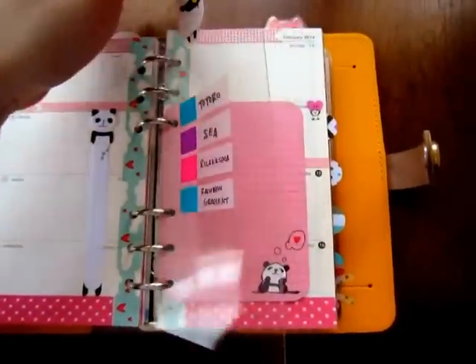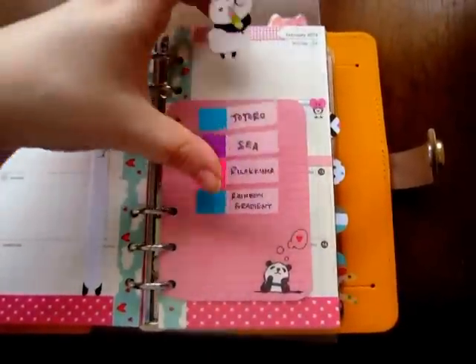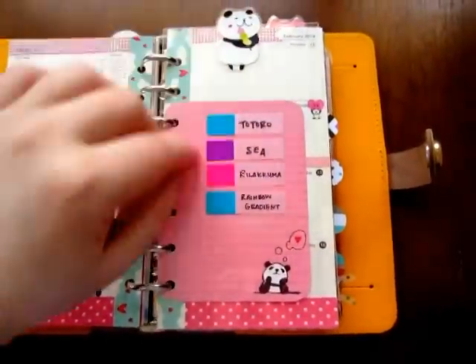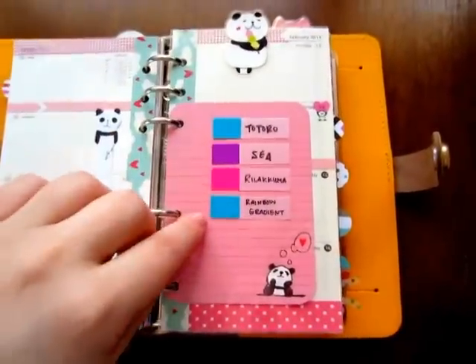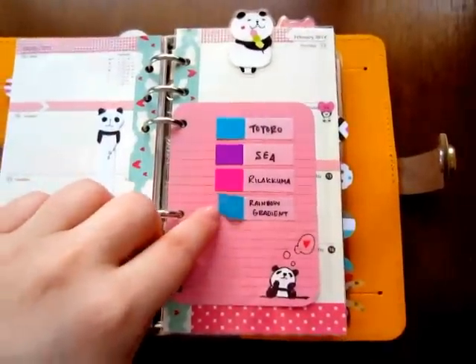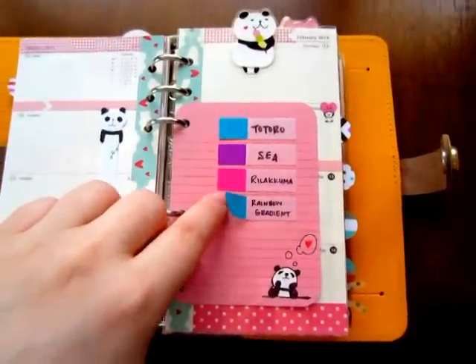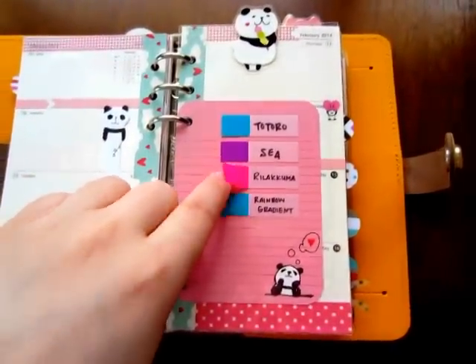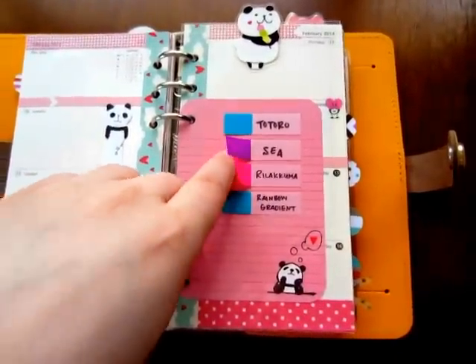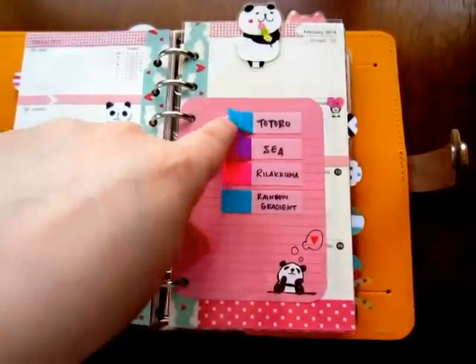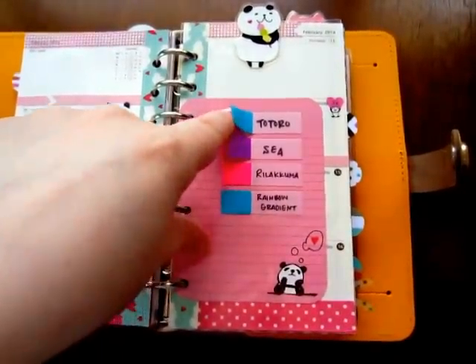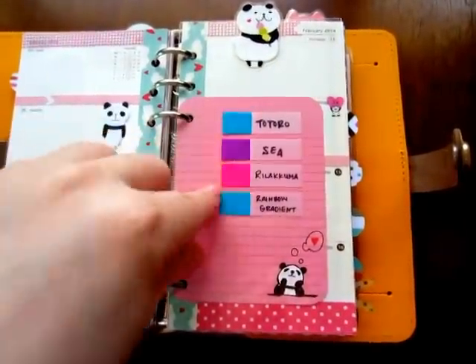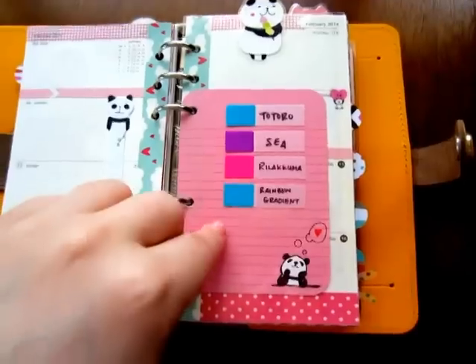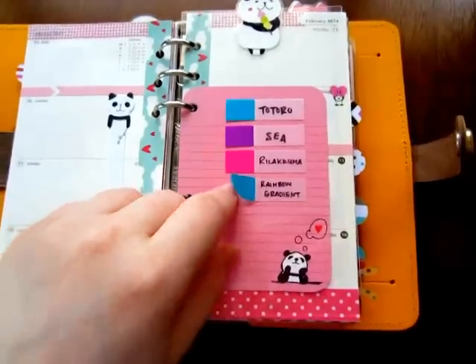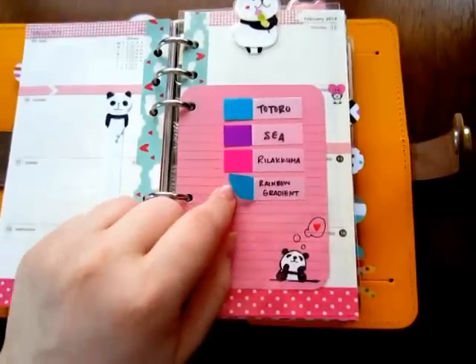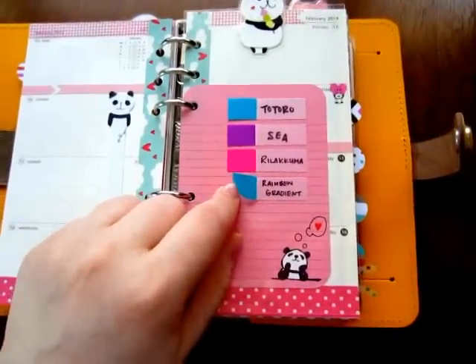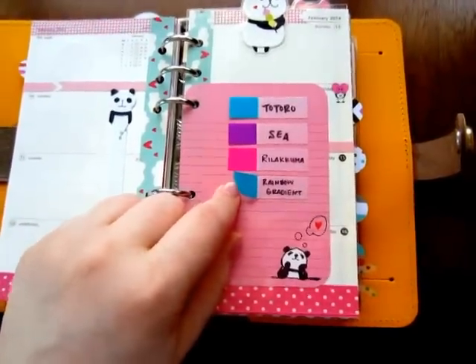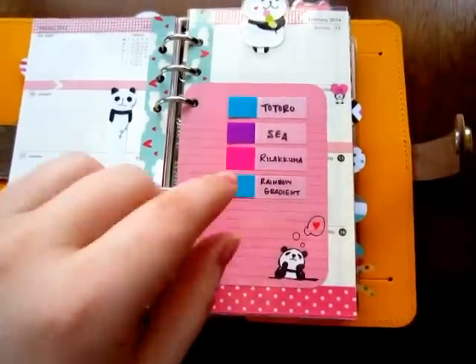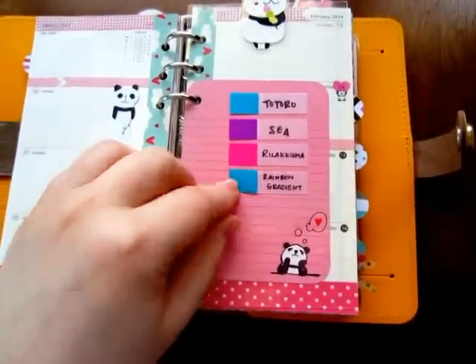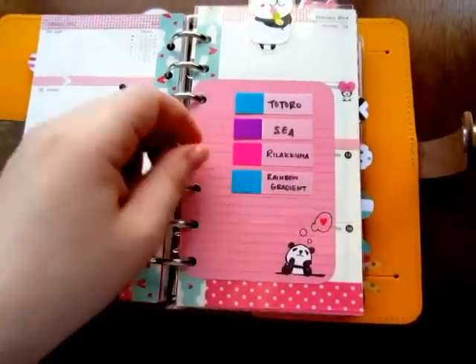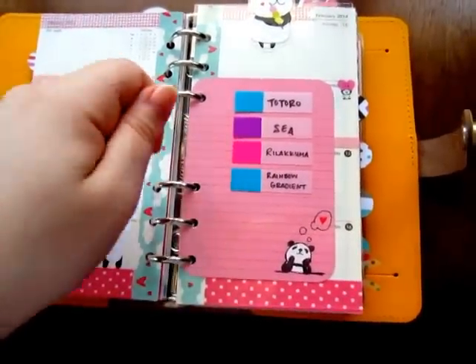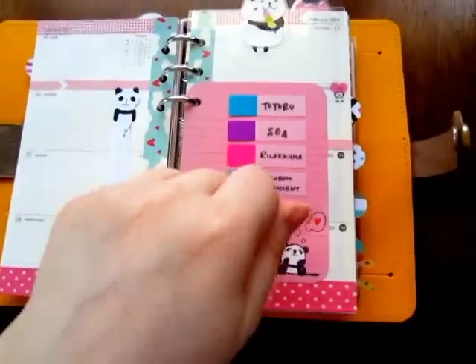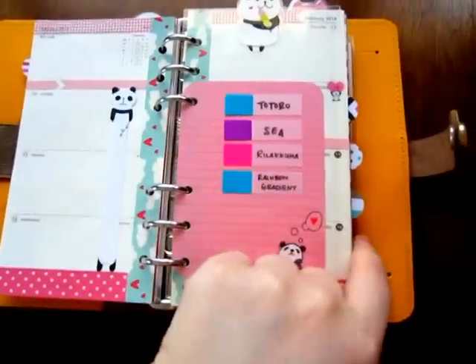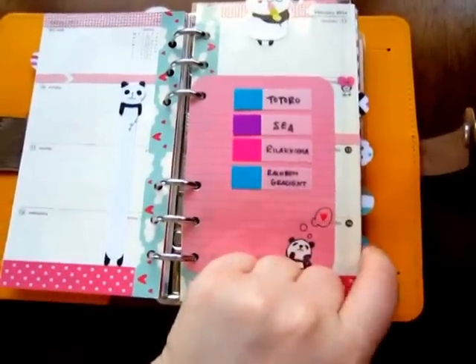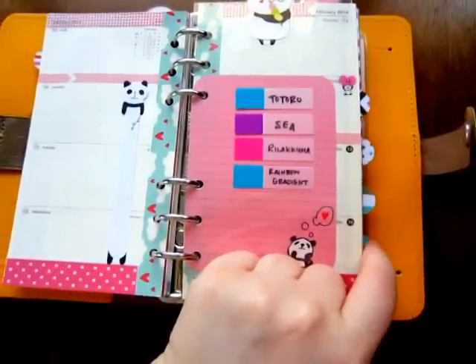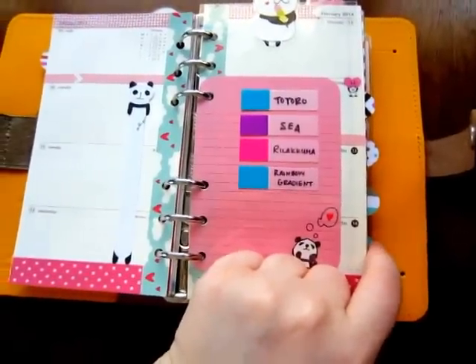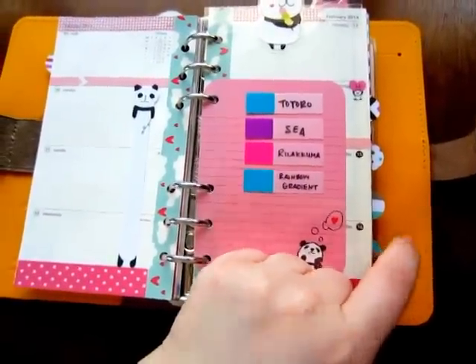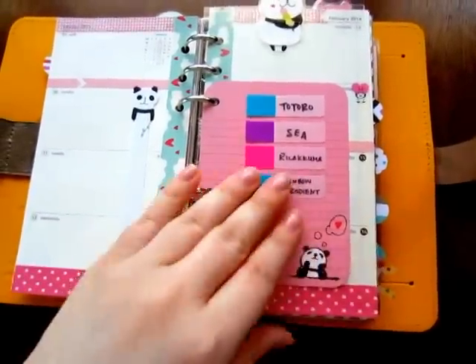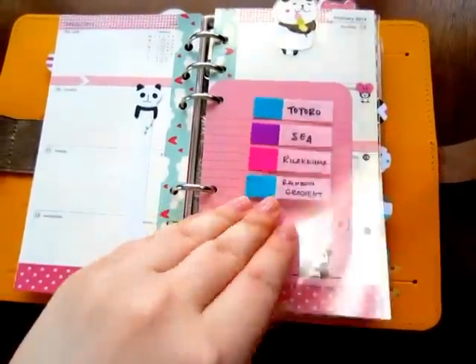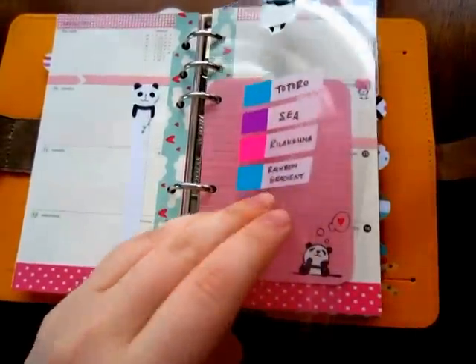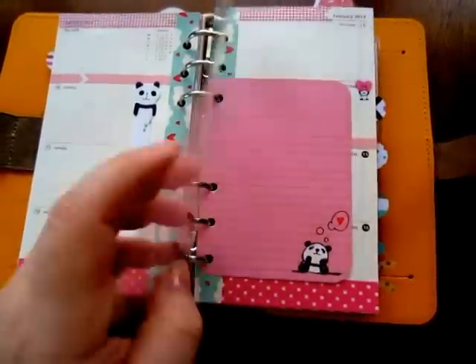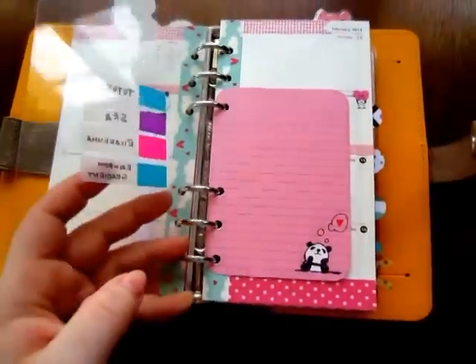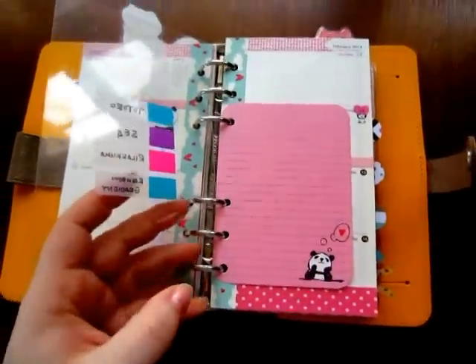On the flyleaf I keep little sticky tabs of different themes I might want to do. When I've done them I take them off and I have a space for them in the back which I'll show you later. I also put sticky notes on here sometimes.